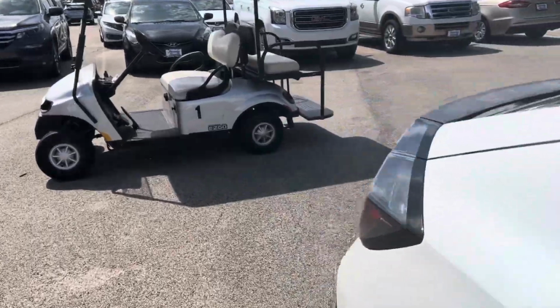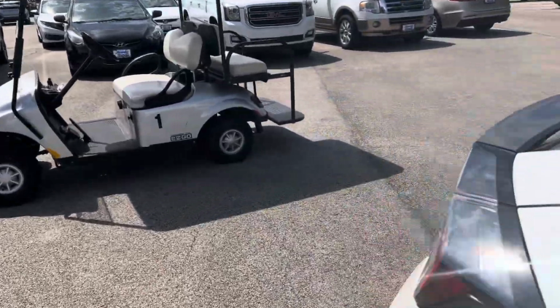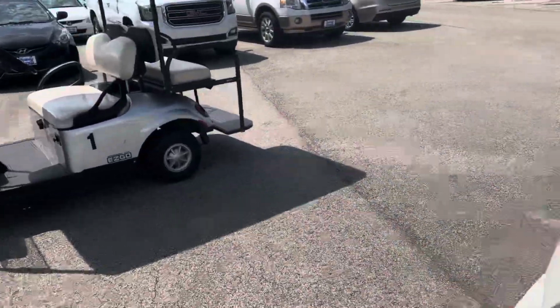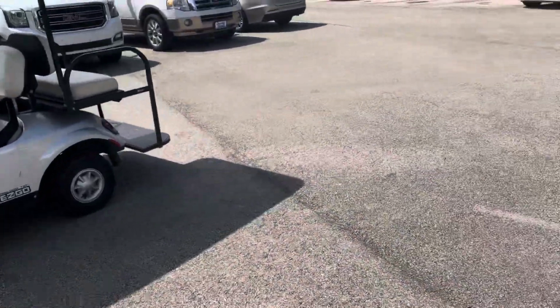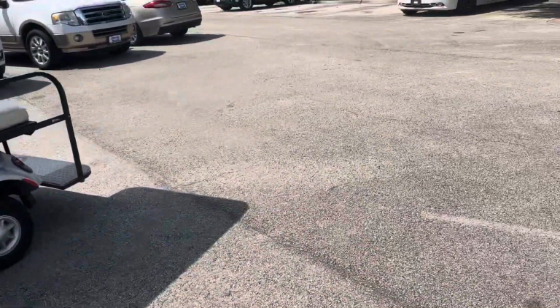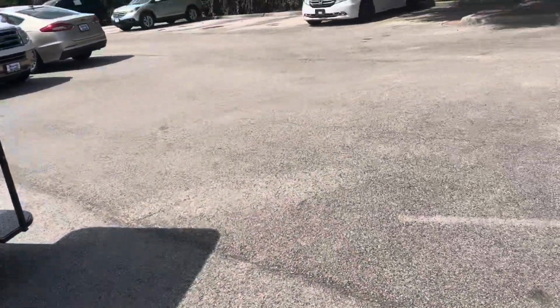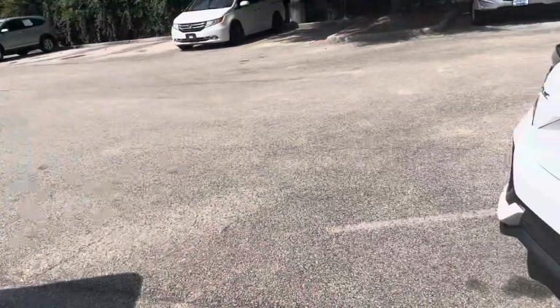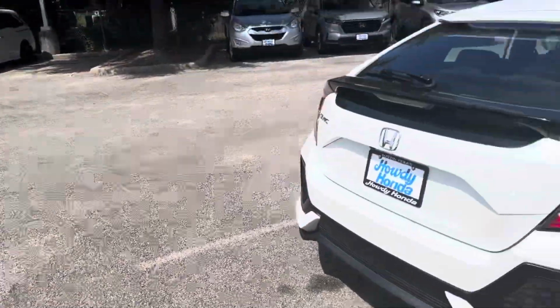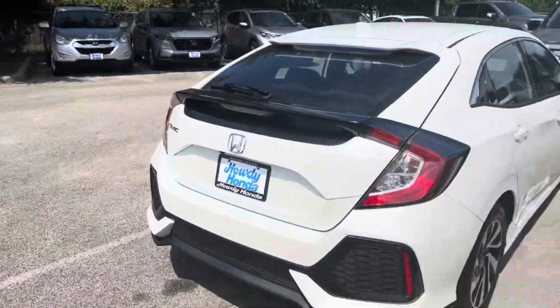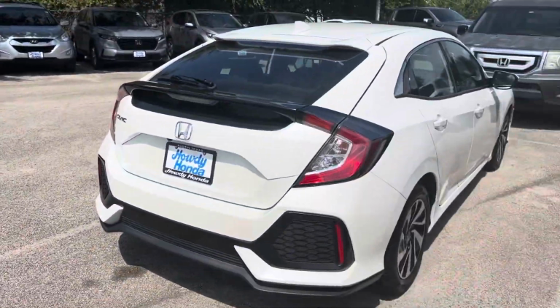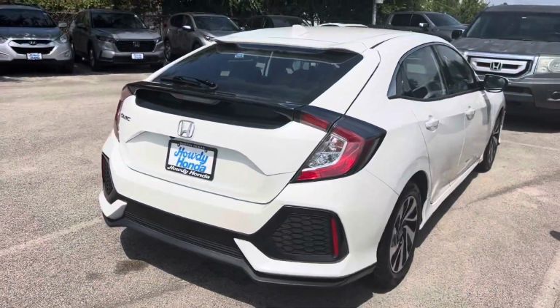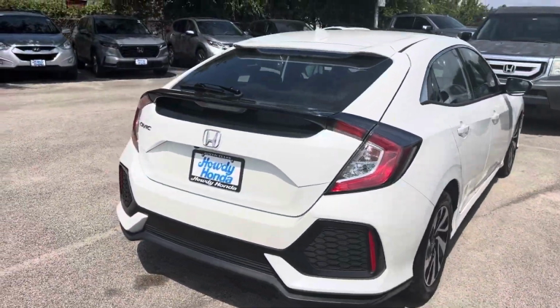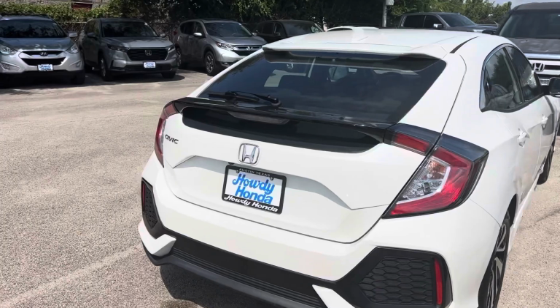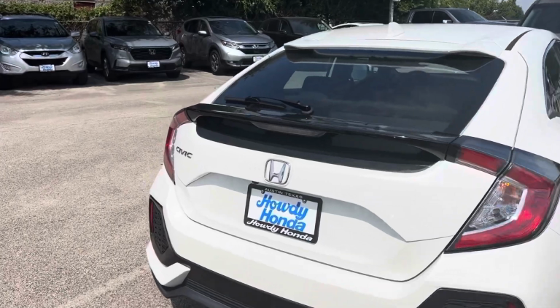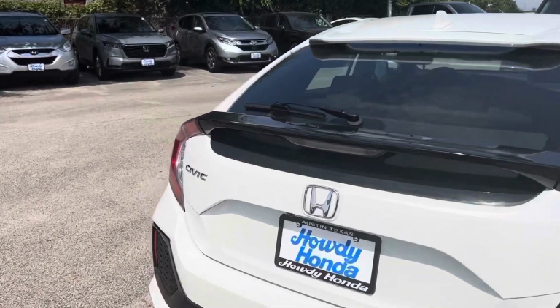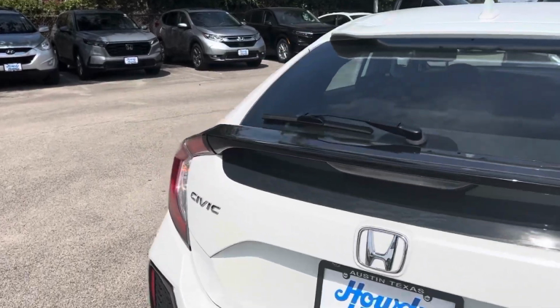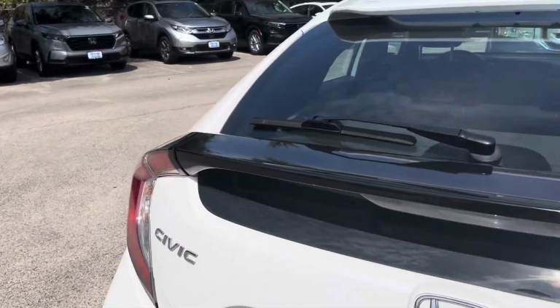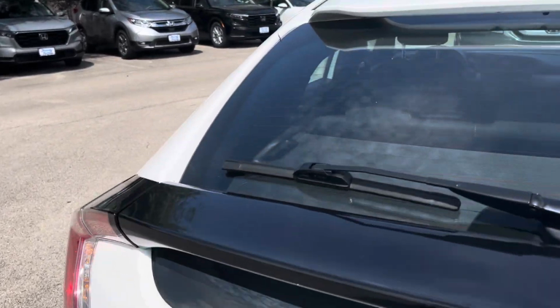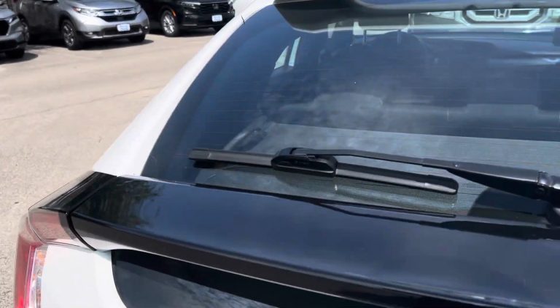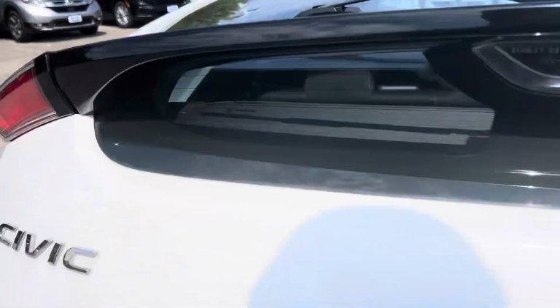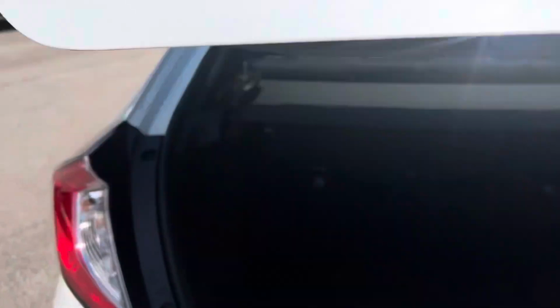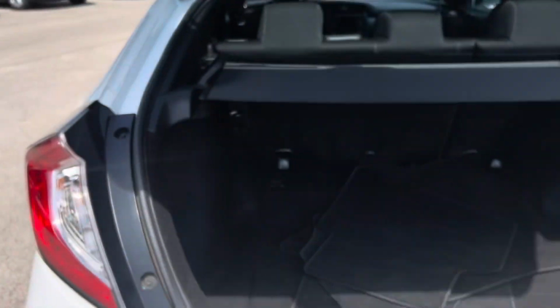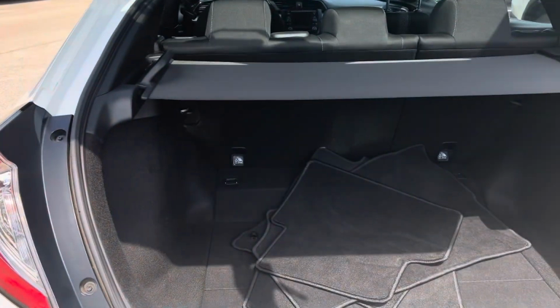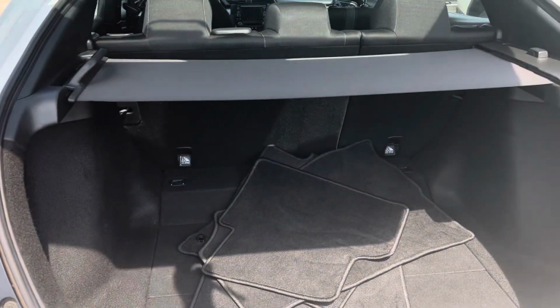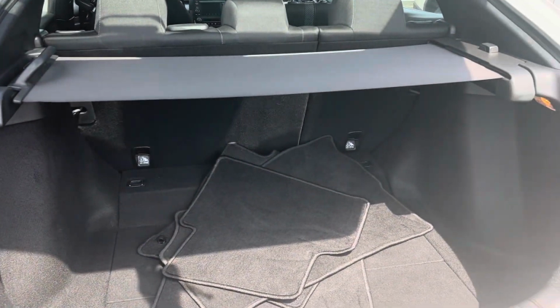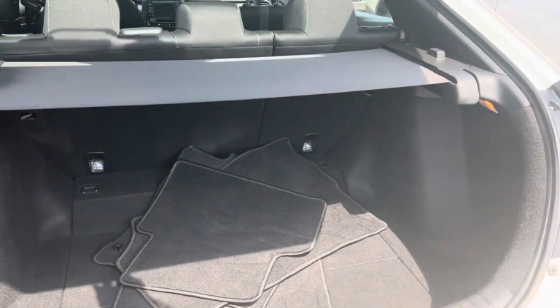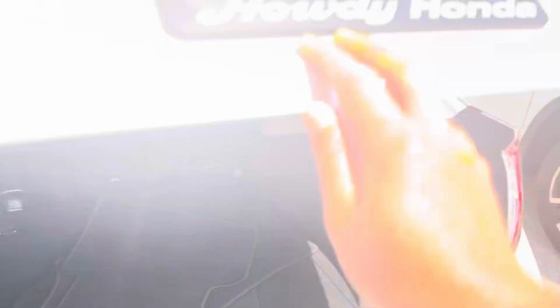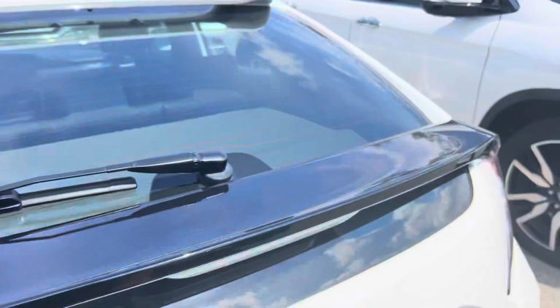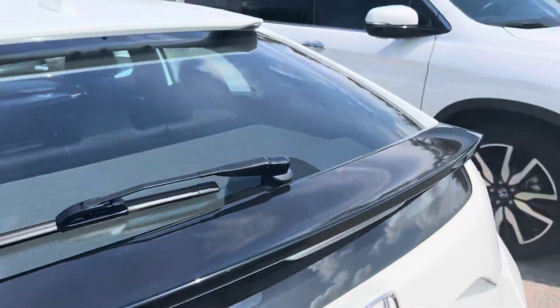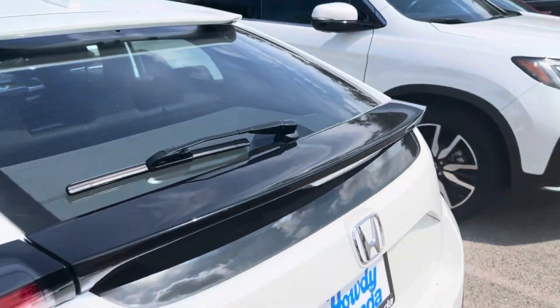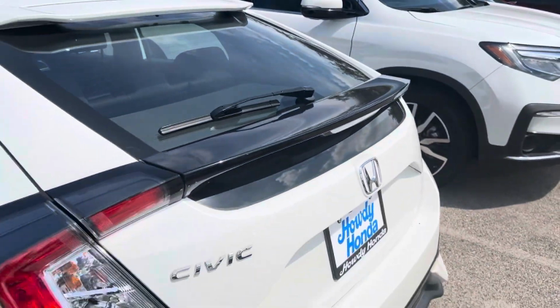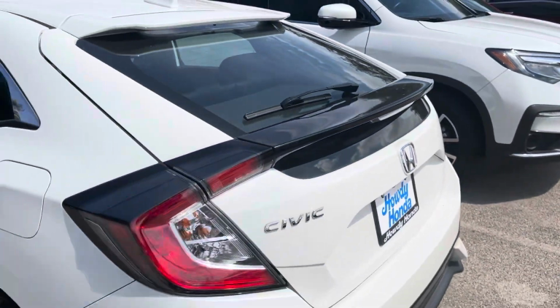A lot of people looking for these hatchbacks. Got your backup camera and Bluetooth. Check out the inside — got a lot of space in there. Seats fold down for you if you need them to.